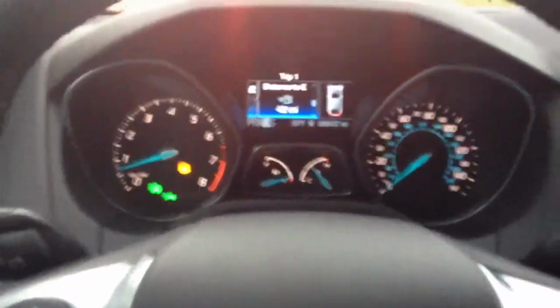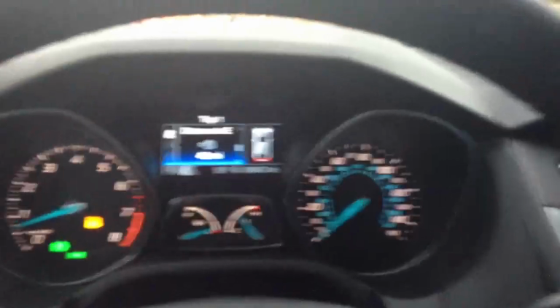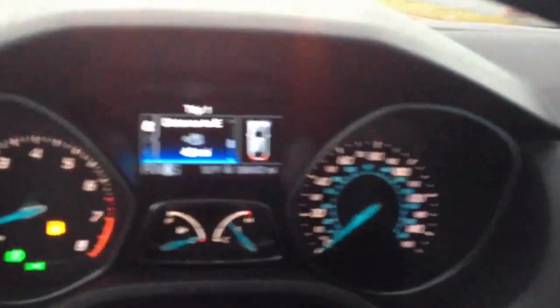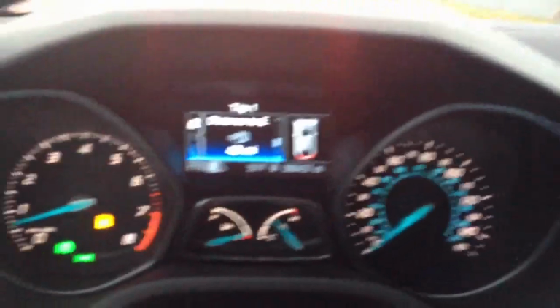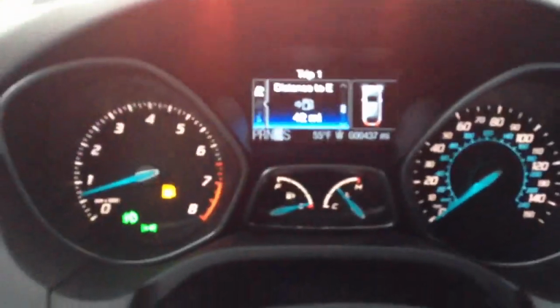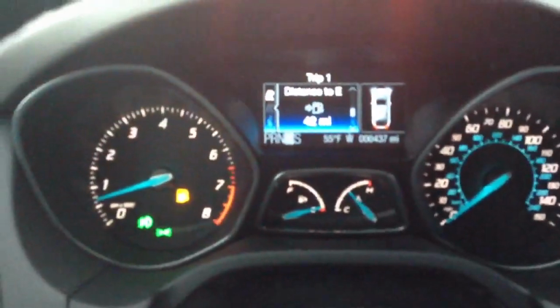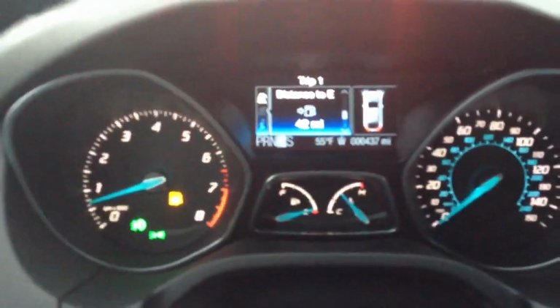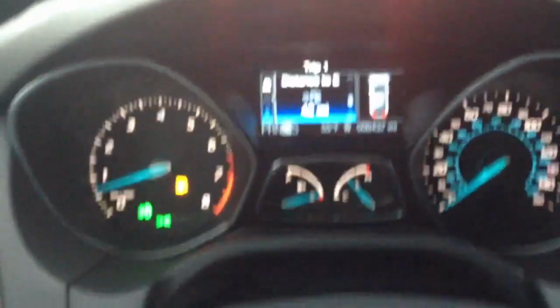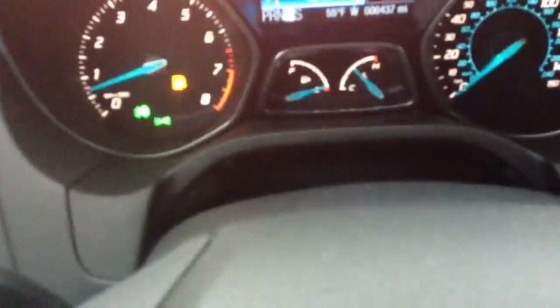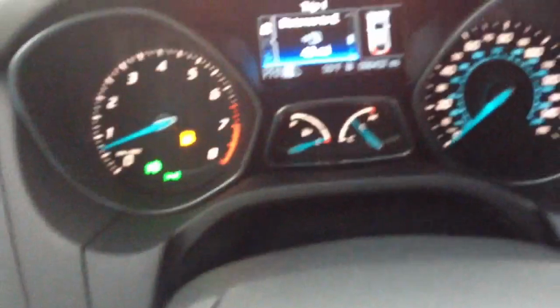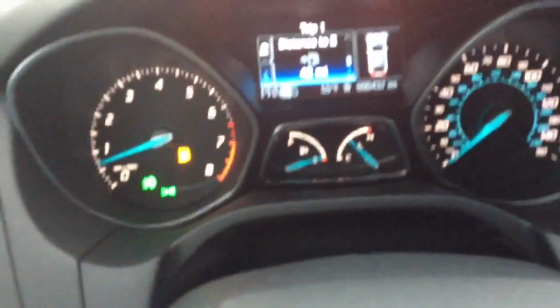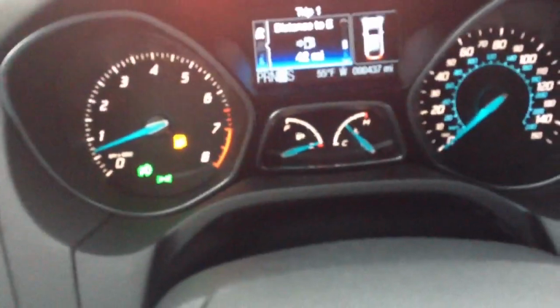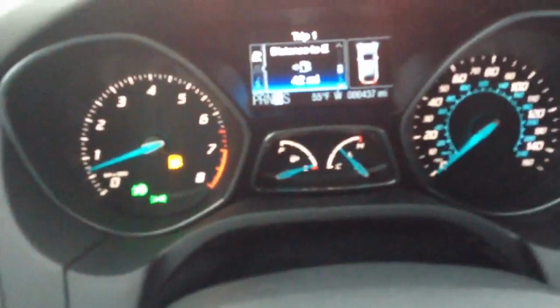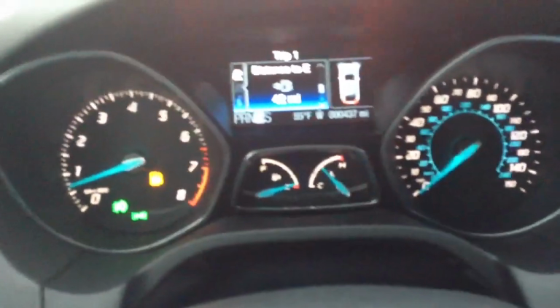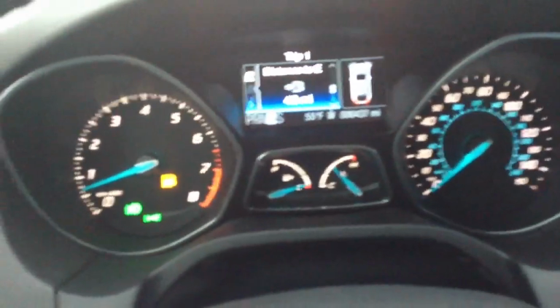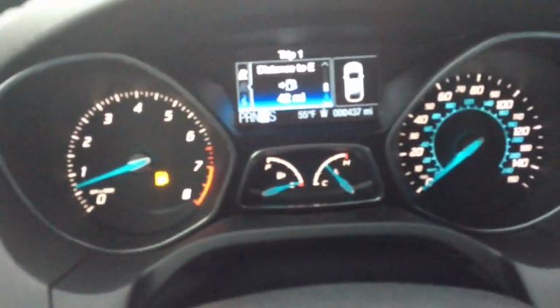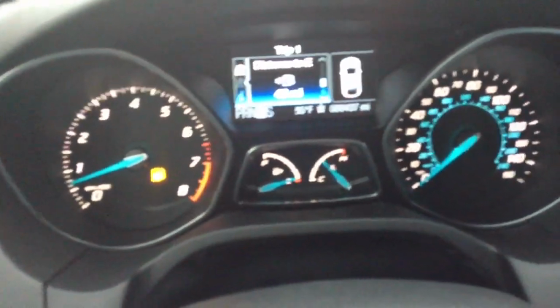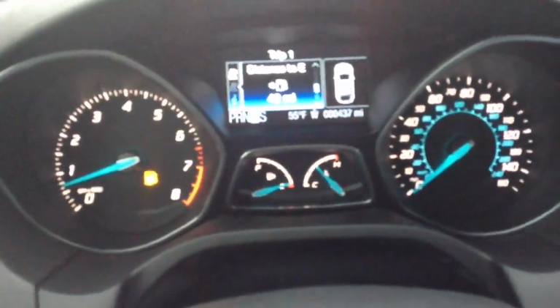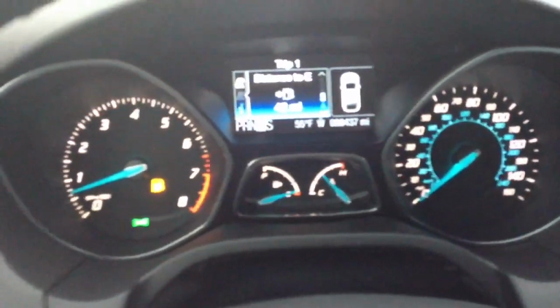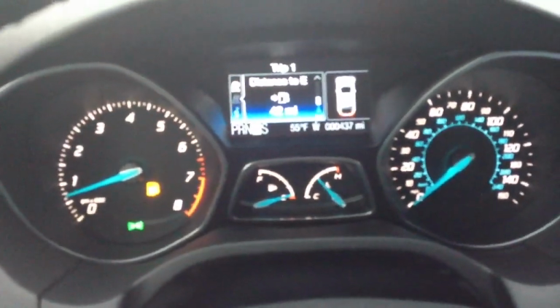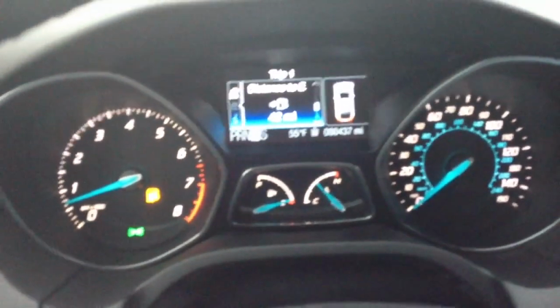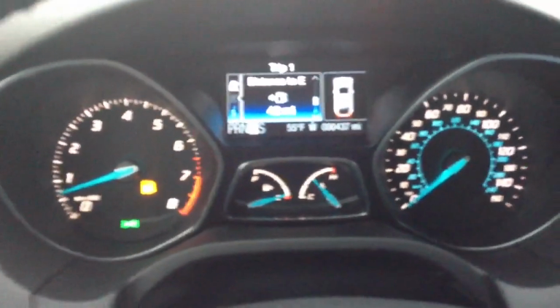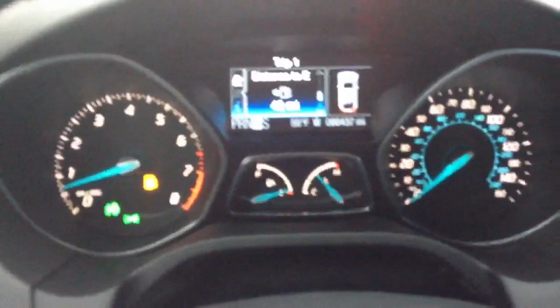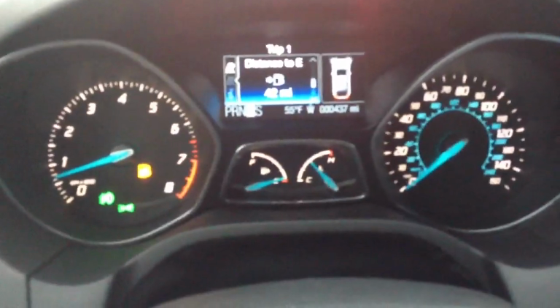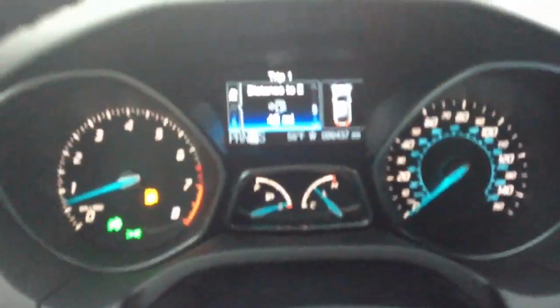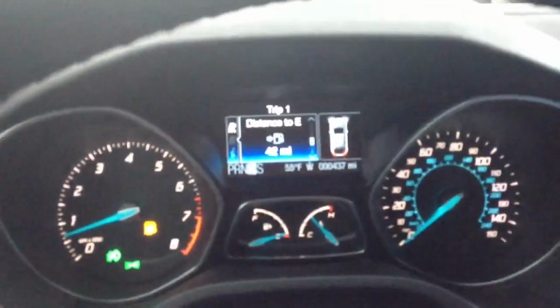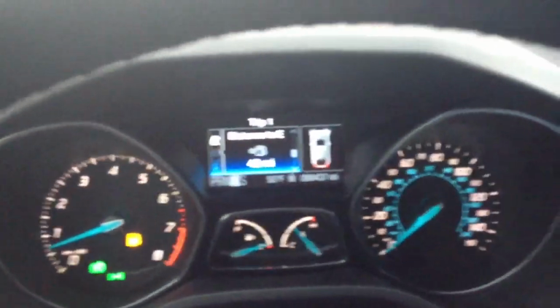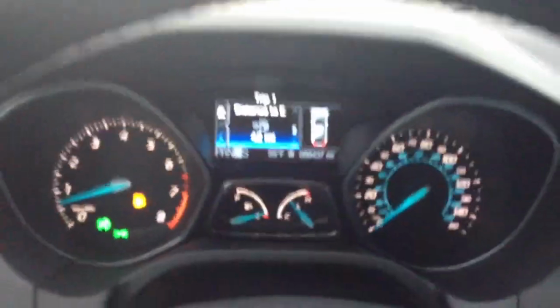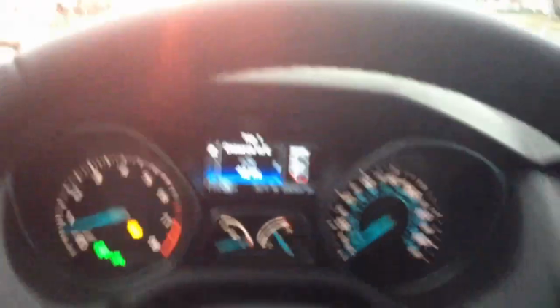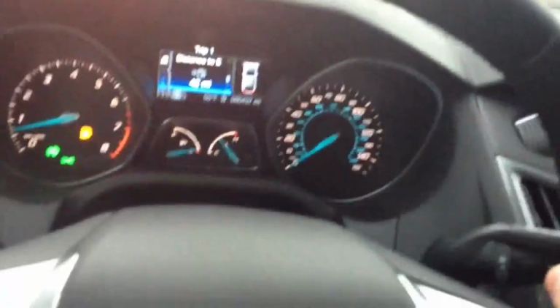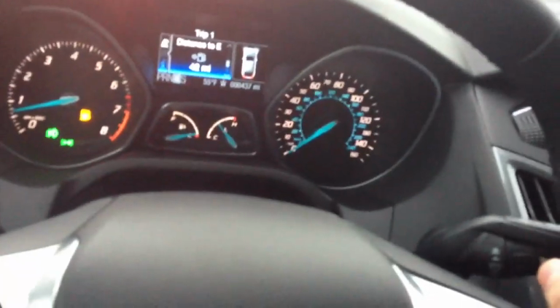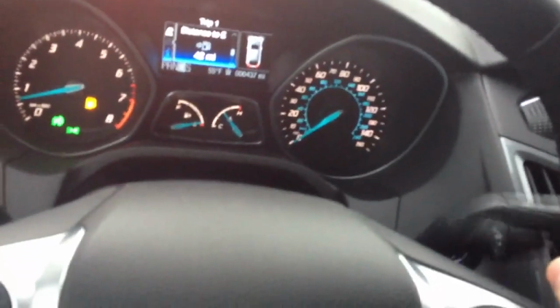I like how when you have the headlights on, it actually shows that in the information display. If I turn off the lights, they'll go off — see? That's really cool. It's a really nice detail.